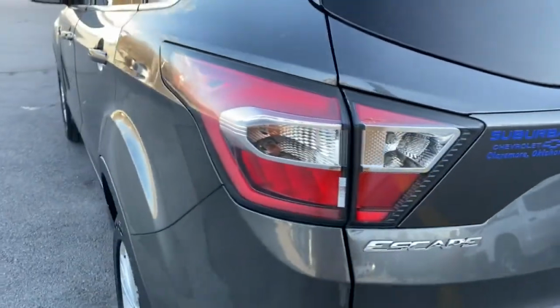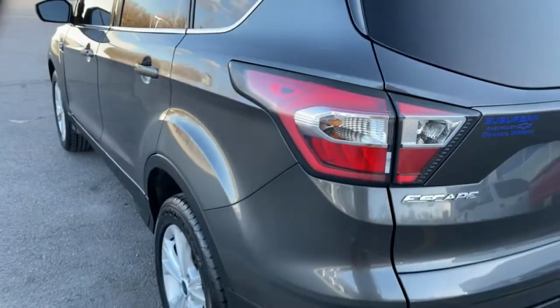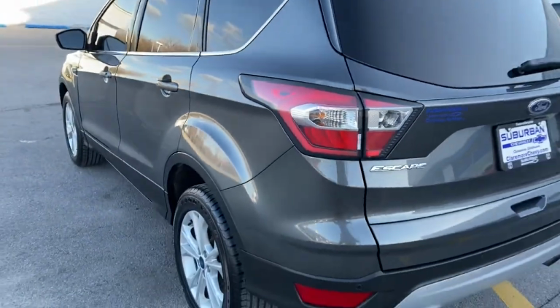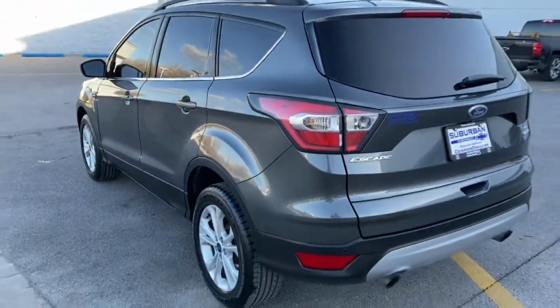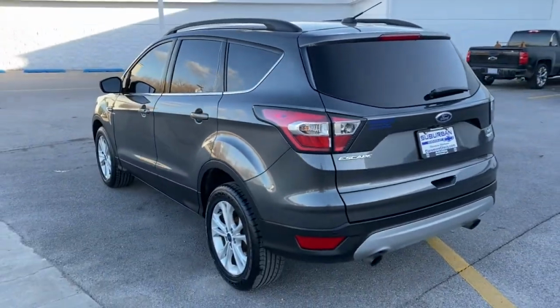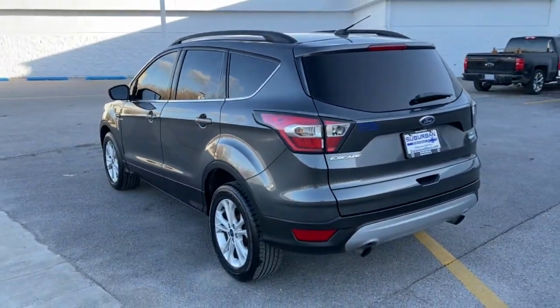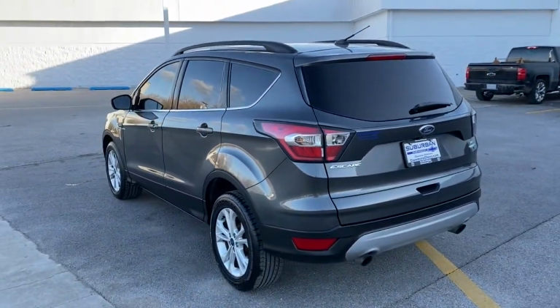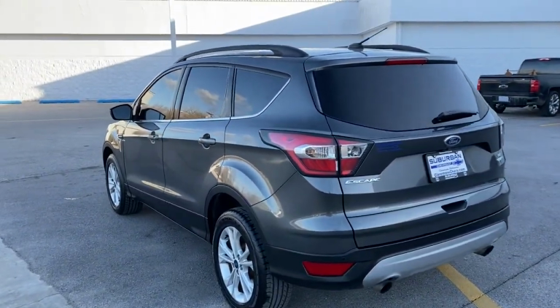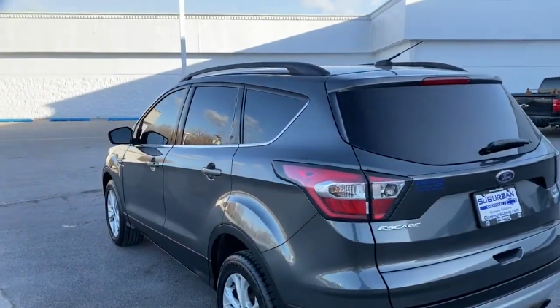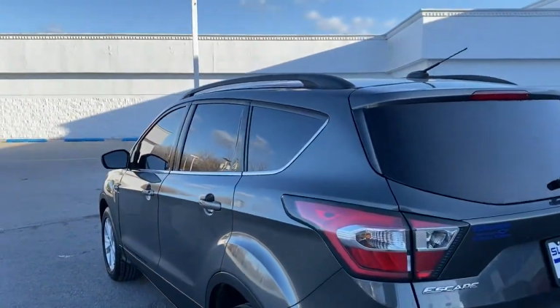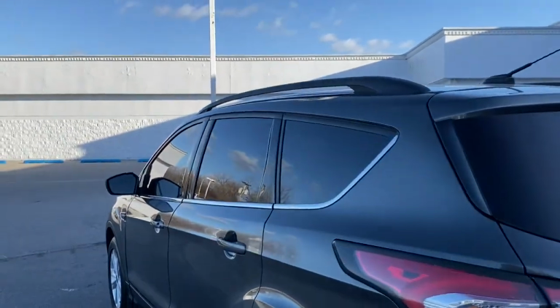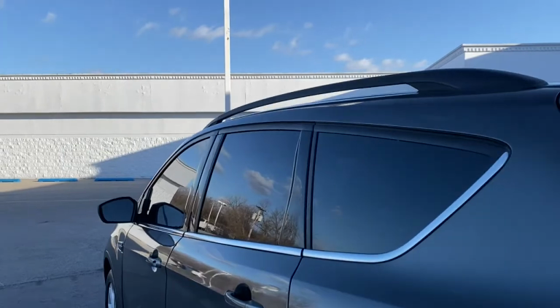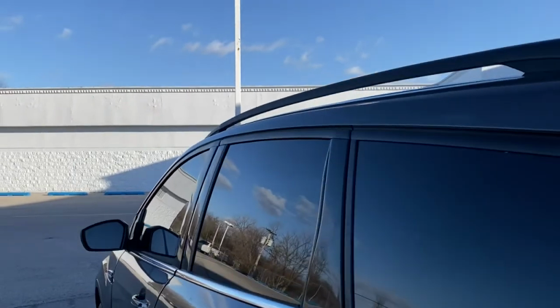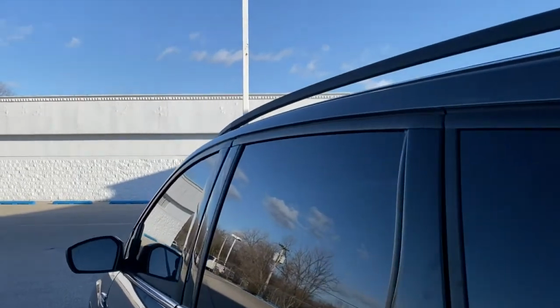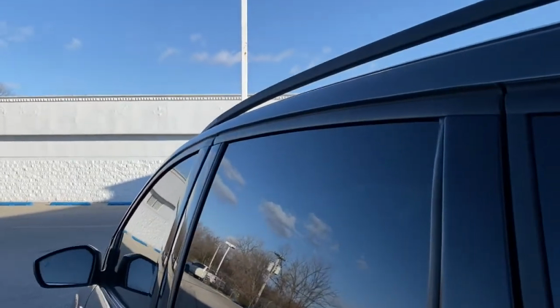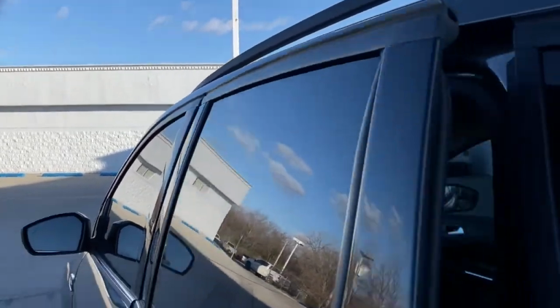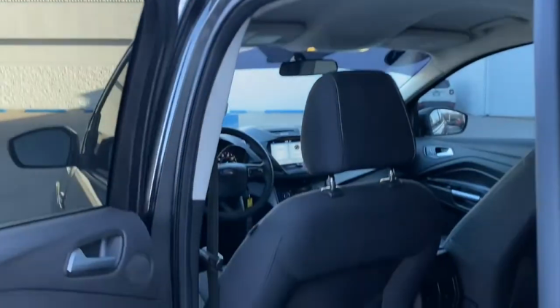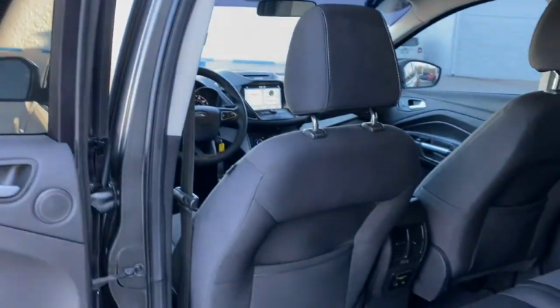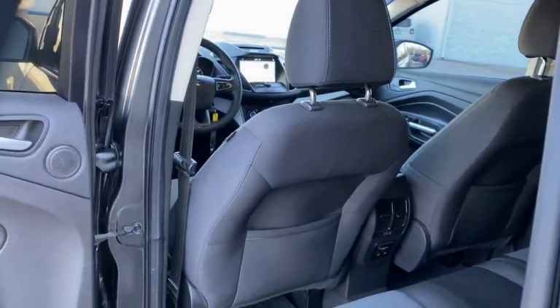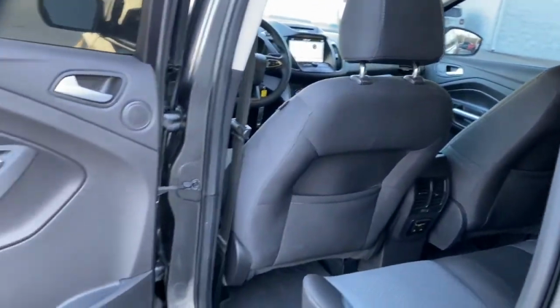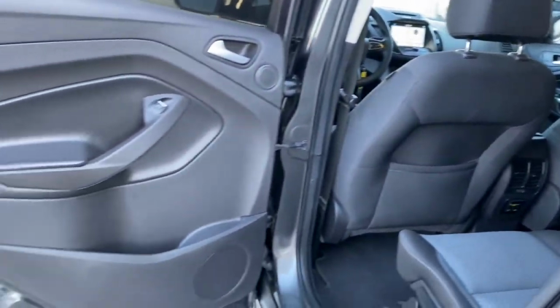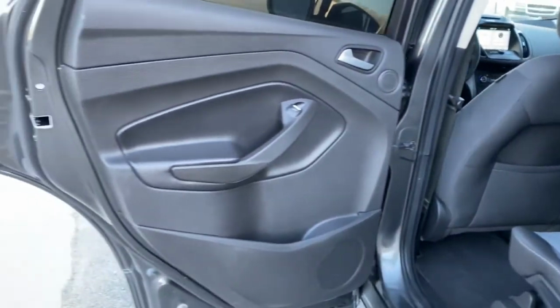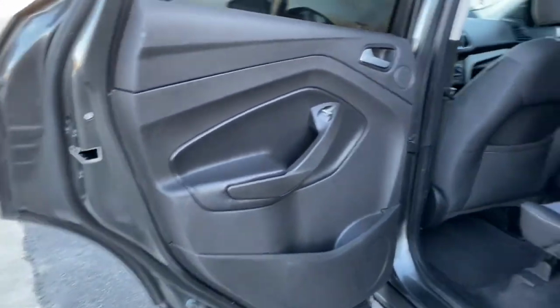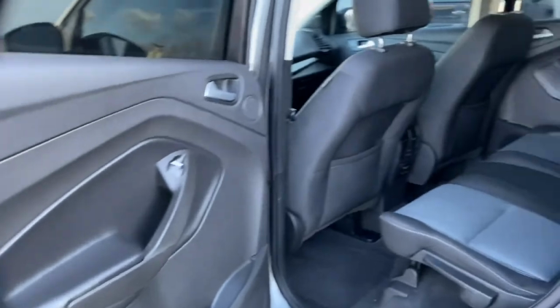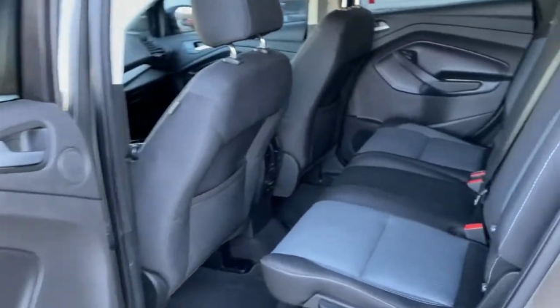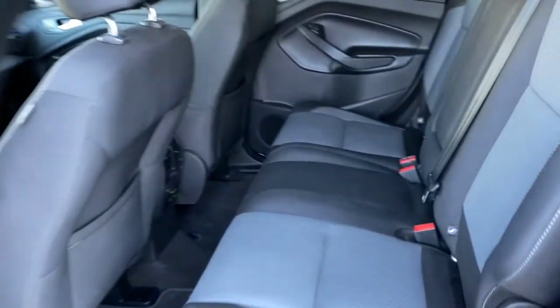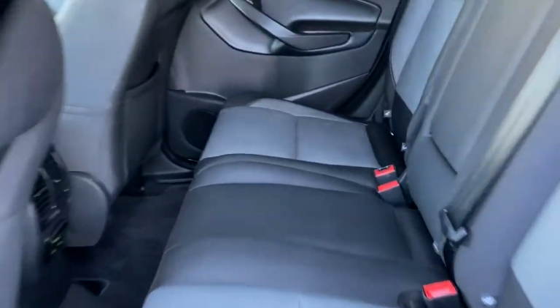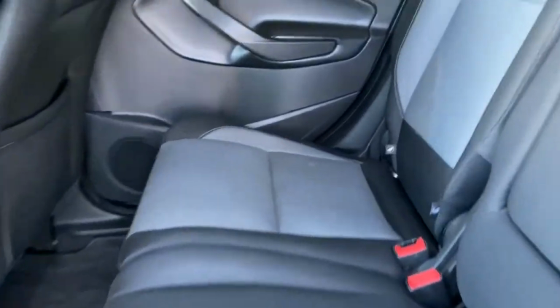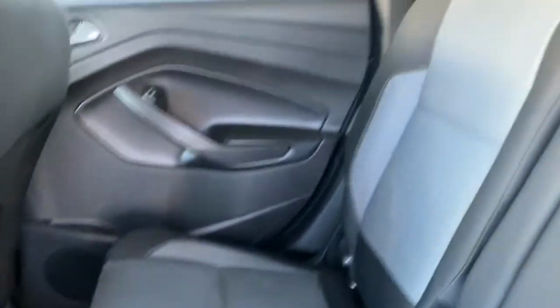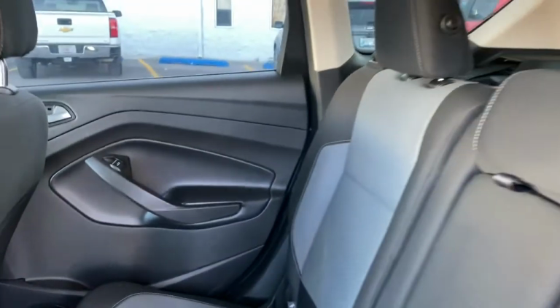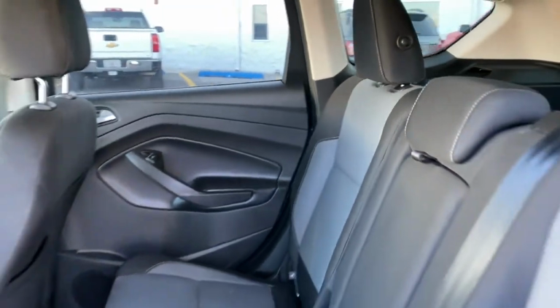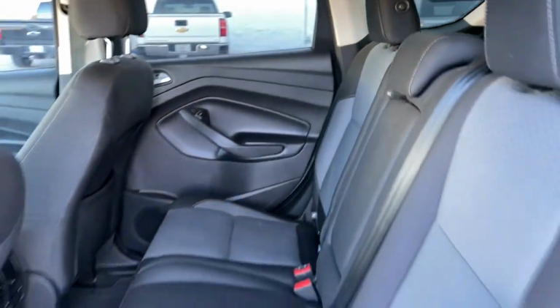Keyless entry, 4-wheel drive, fog lamps, satellite radio, backup camera, aluminum wheels, power driver seat, multi-zone AC, Bluetooth connection, steering wheel audio controls.